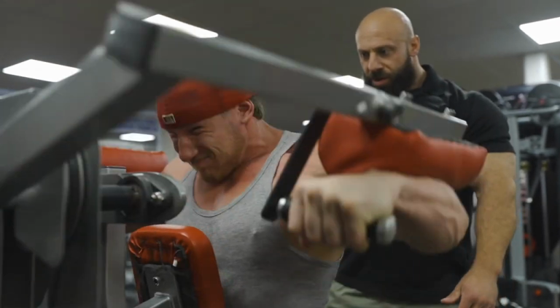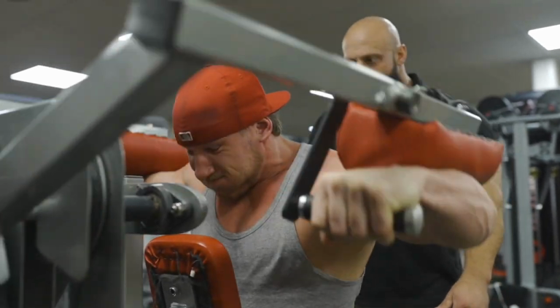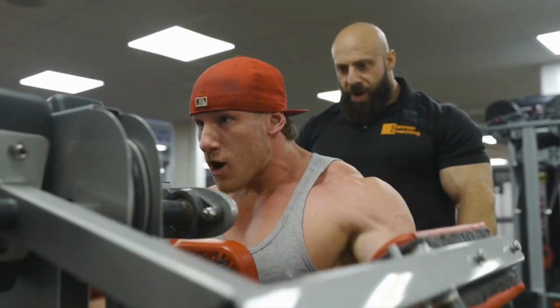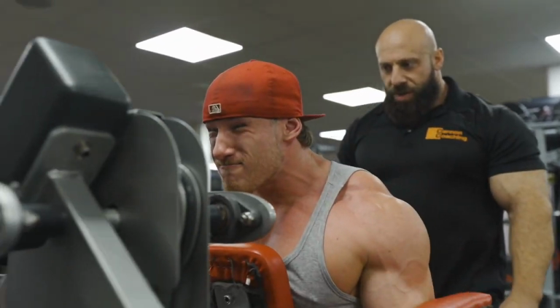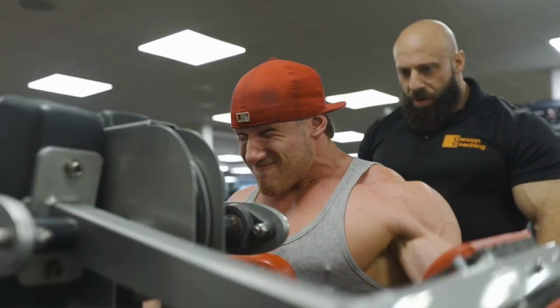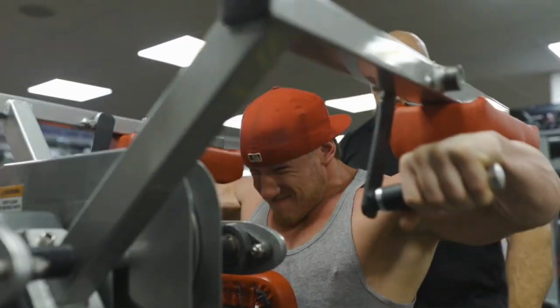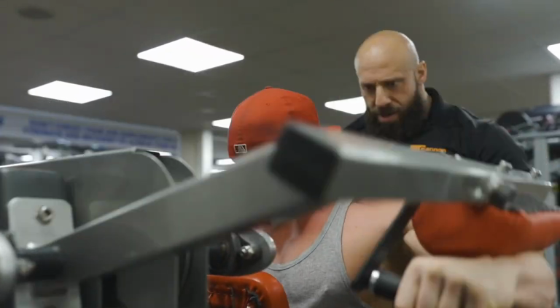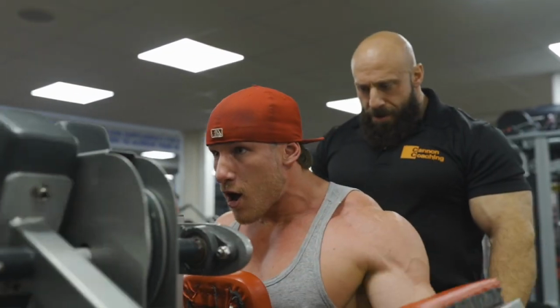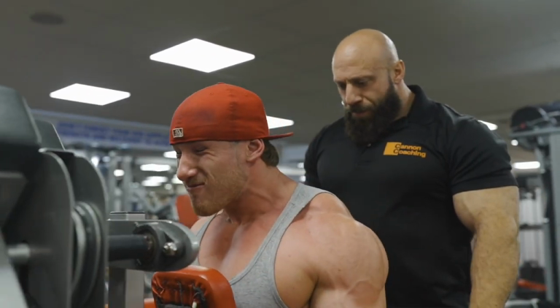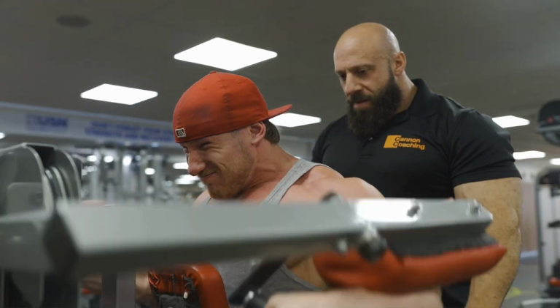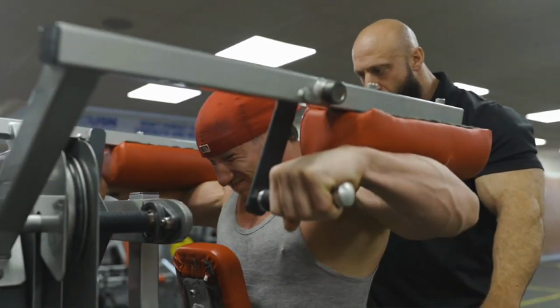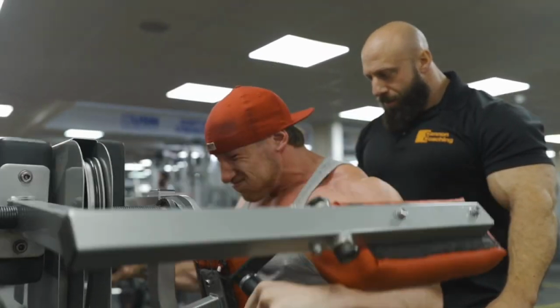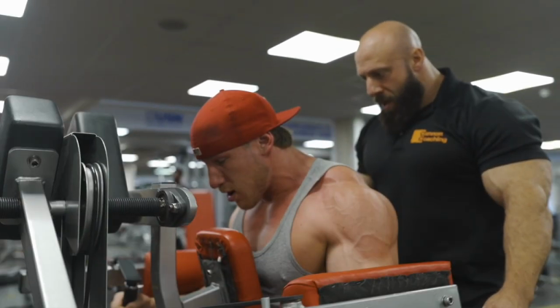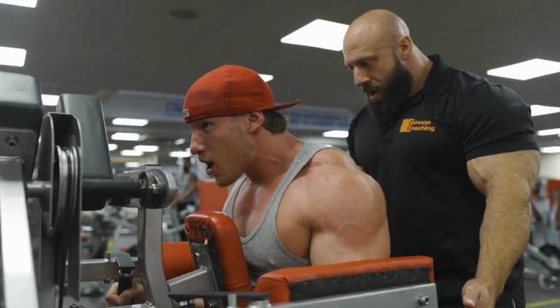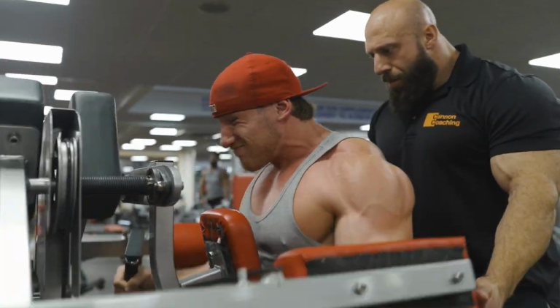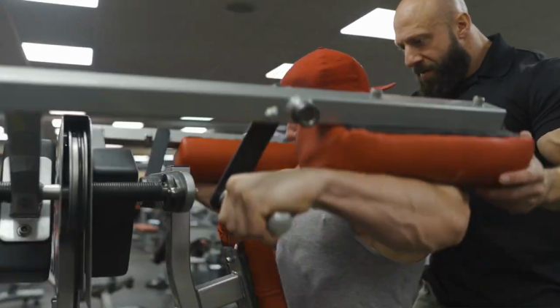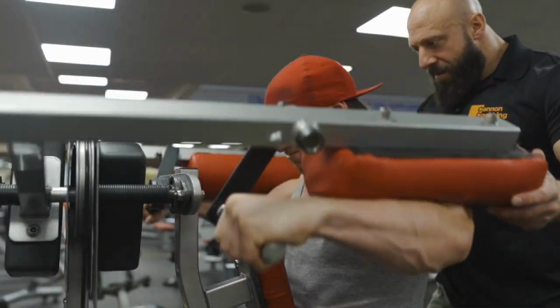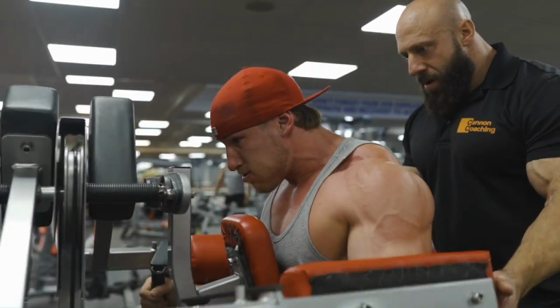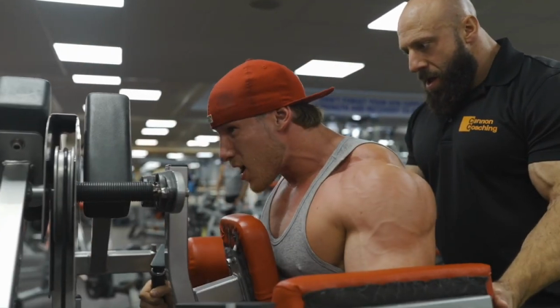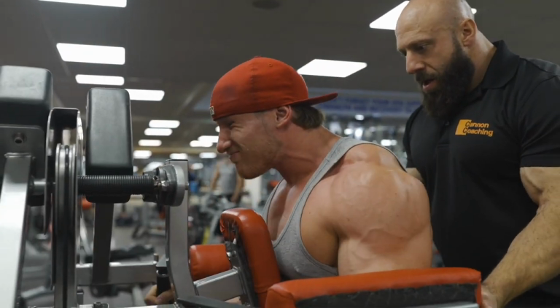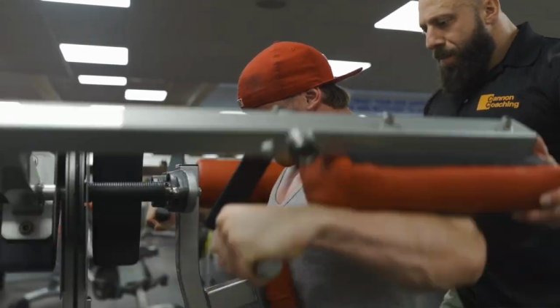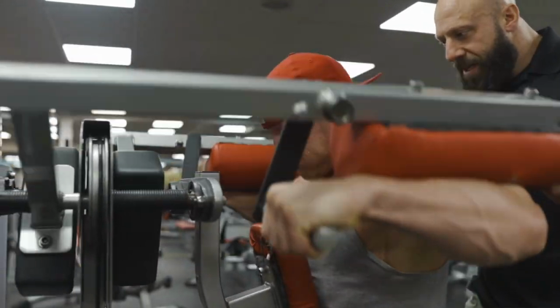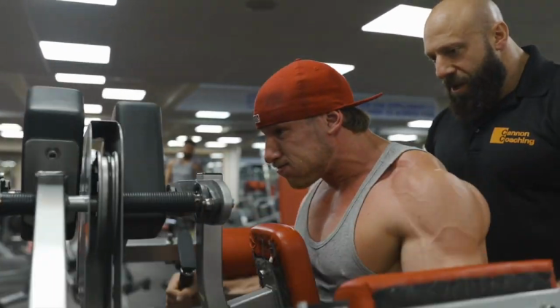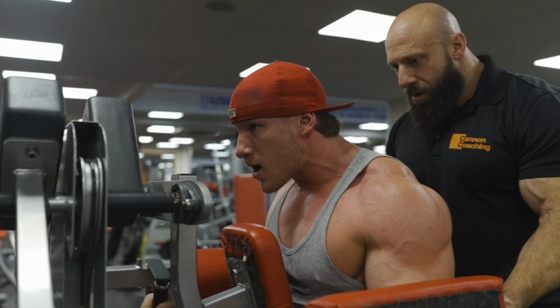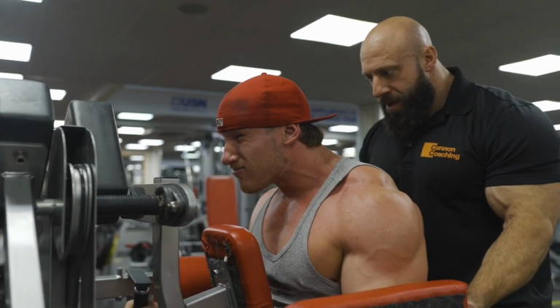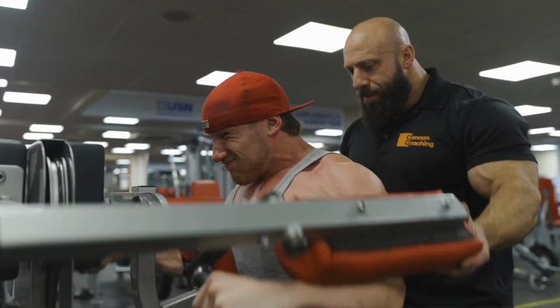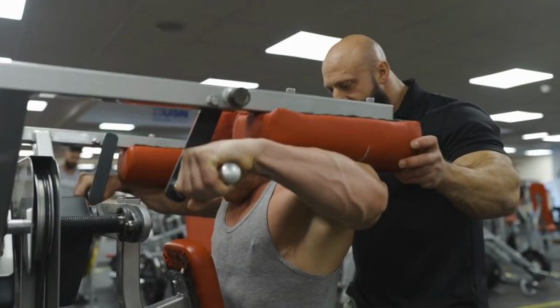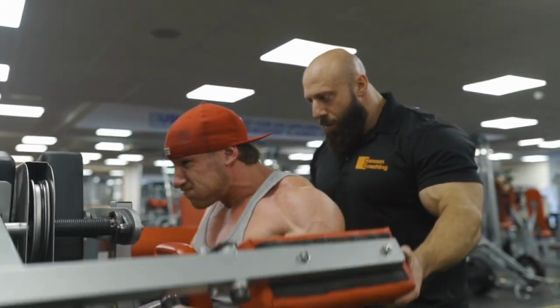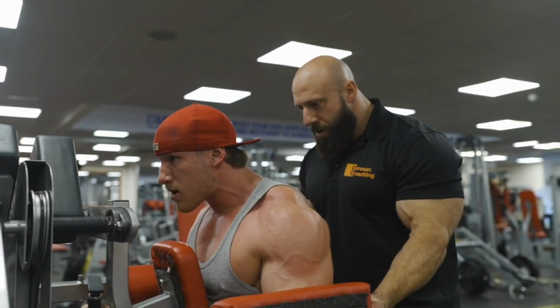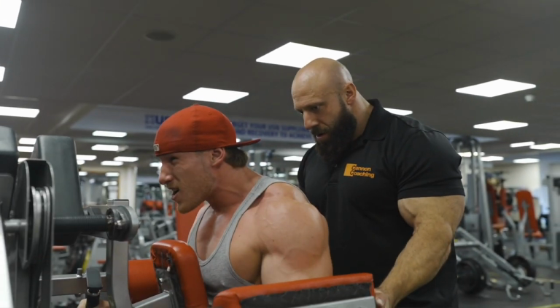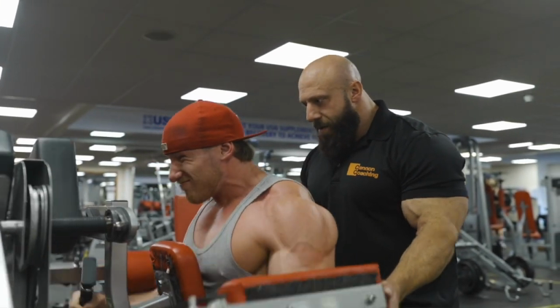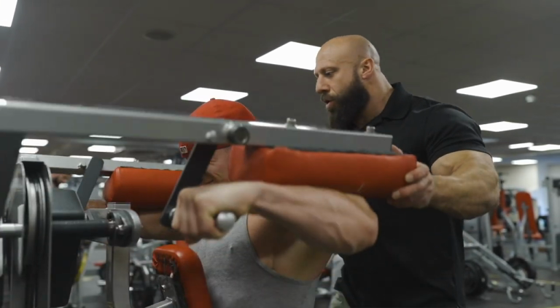Two. Big shoulders. Come on. Three. Four. Up. Five. Yep. Six. Two more. Big deep. Seven. One more. One it. Good.